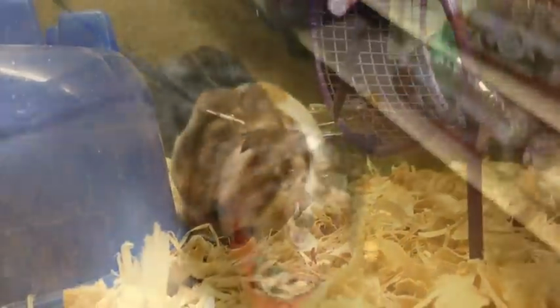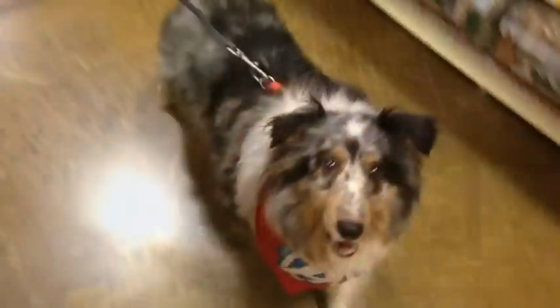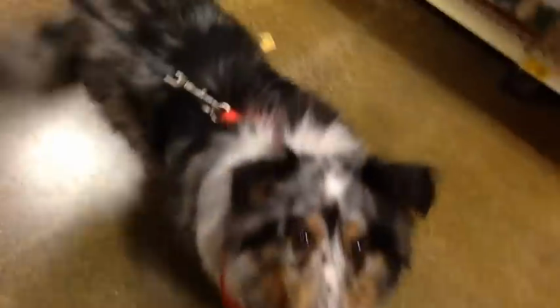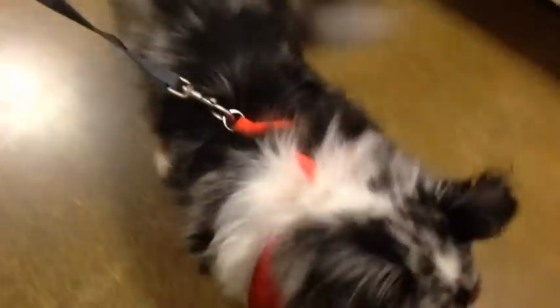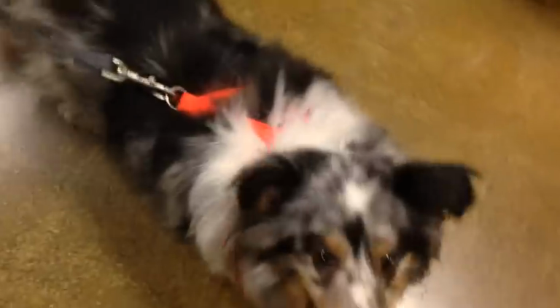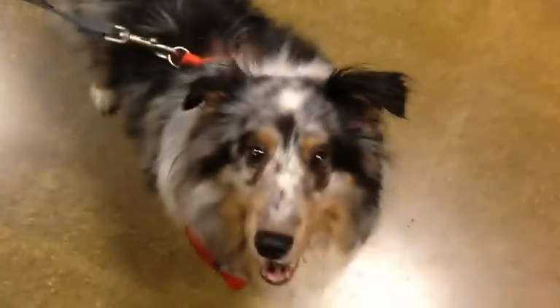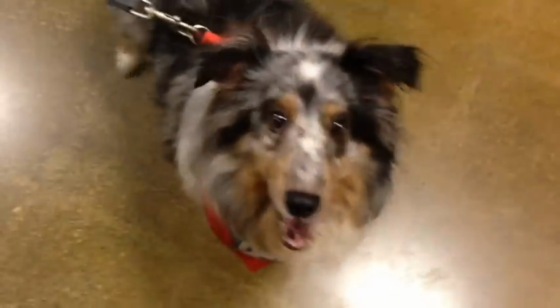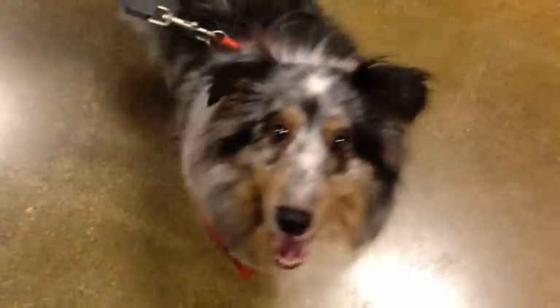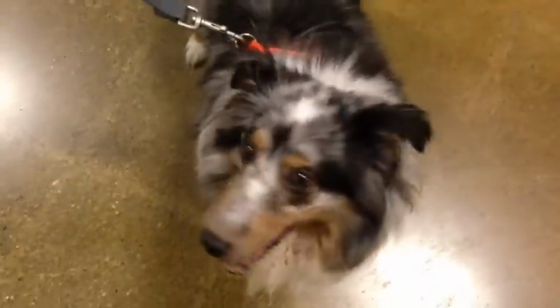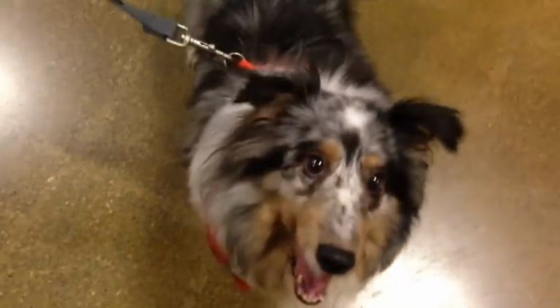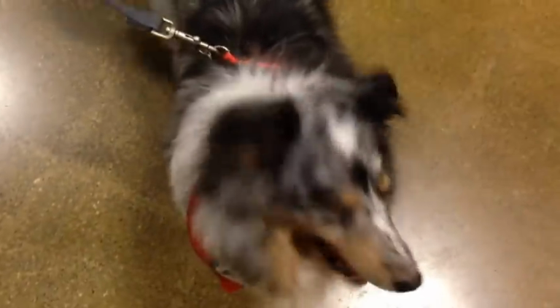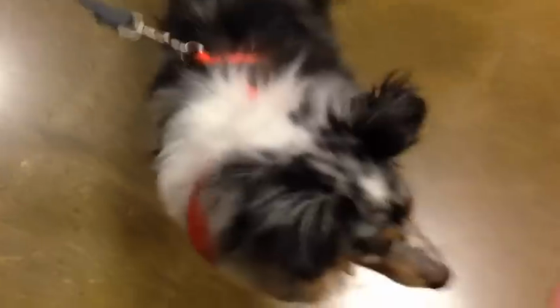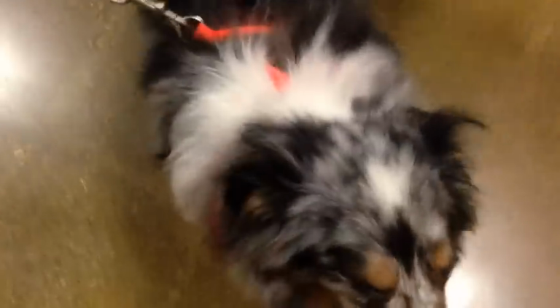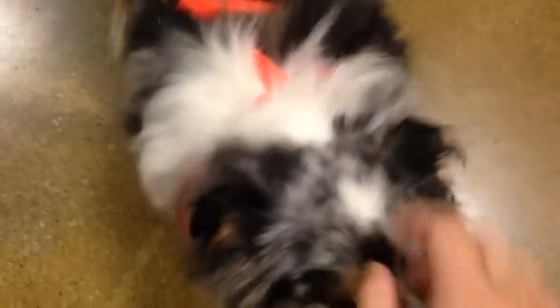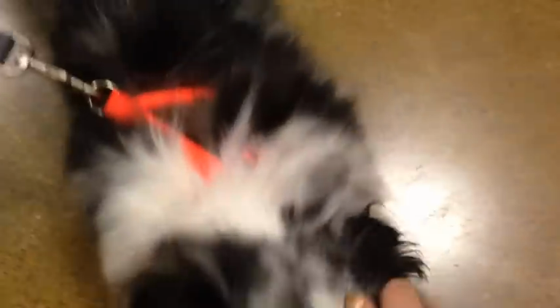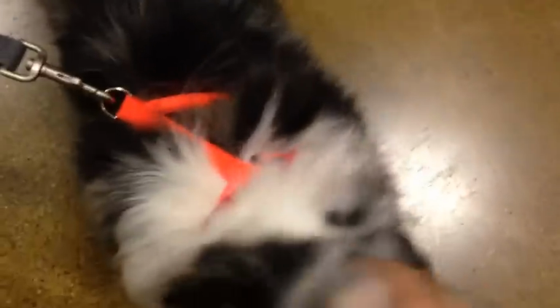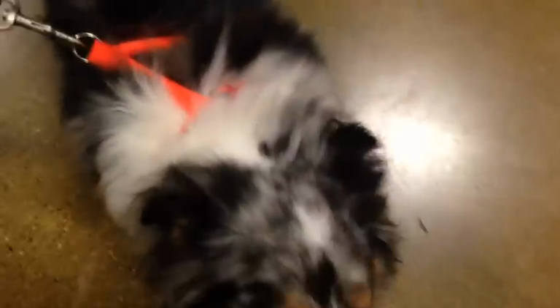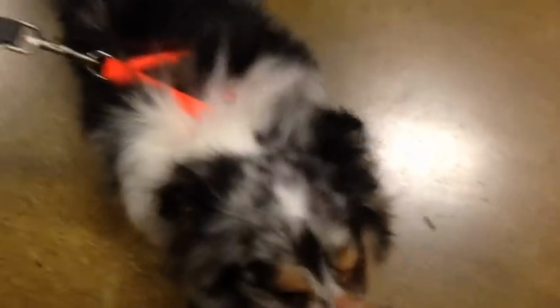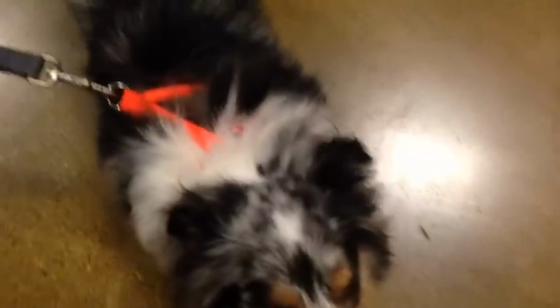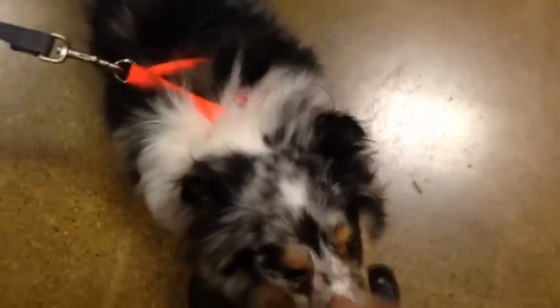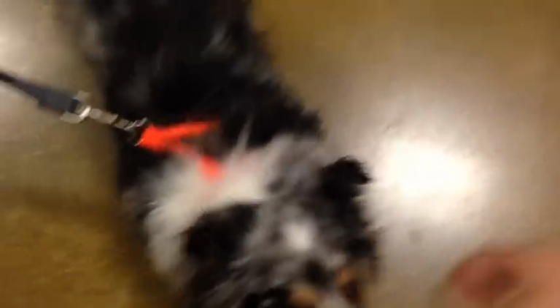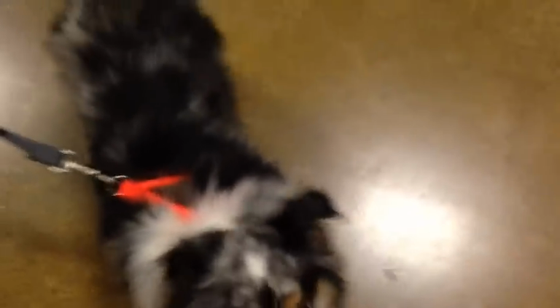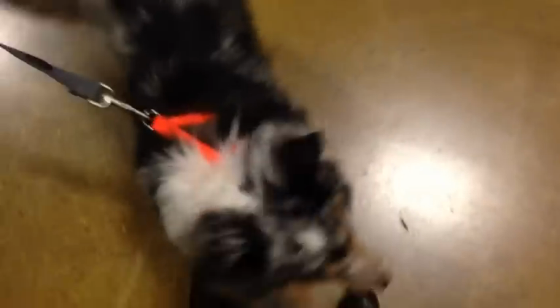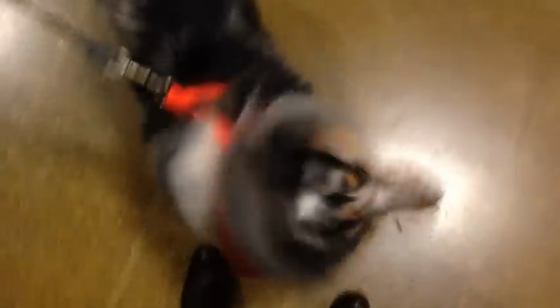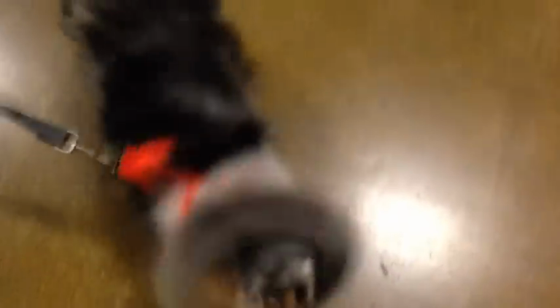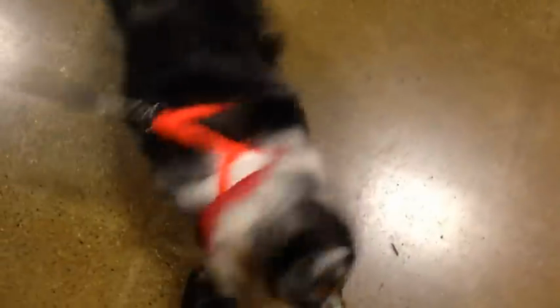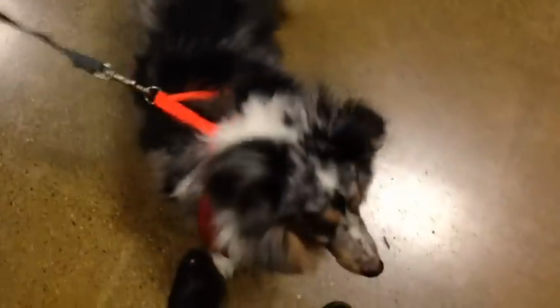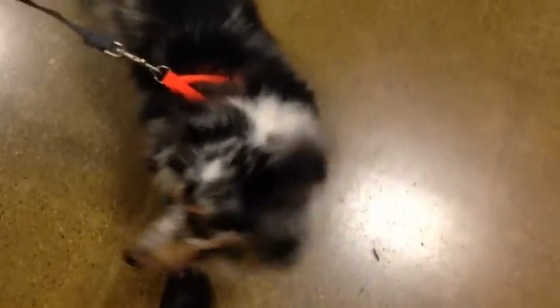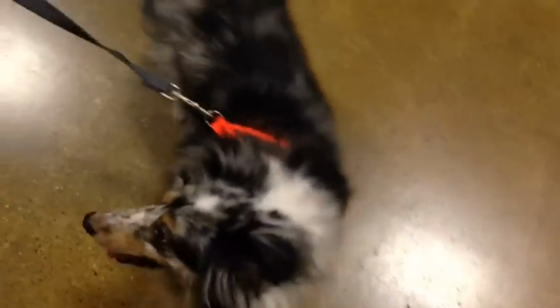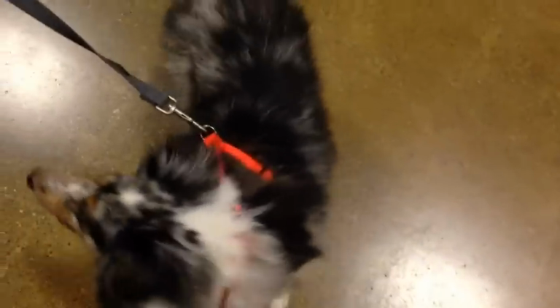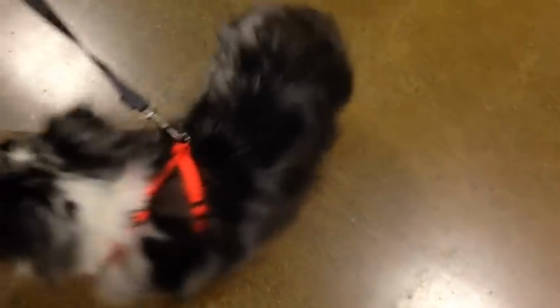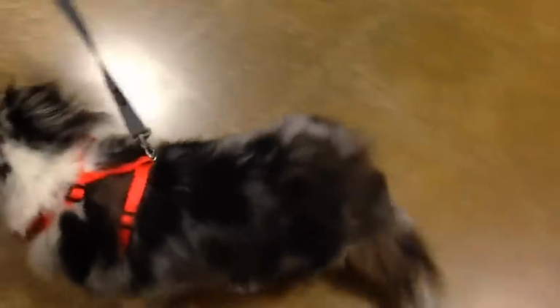You having a good time, Basil? Can you sit? He's happy — getting toys and treats and having a good time.